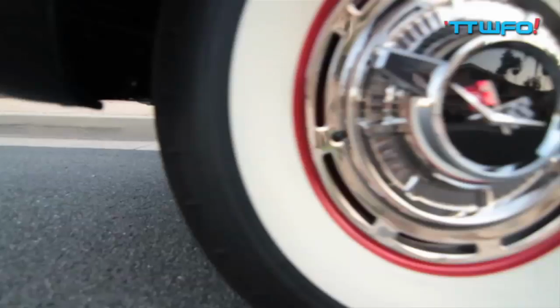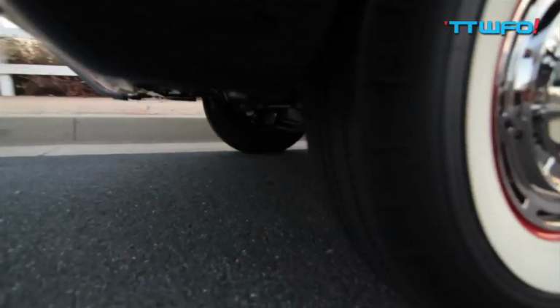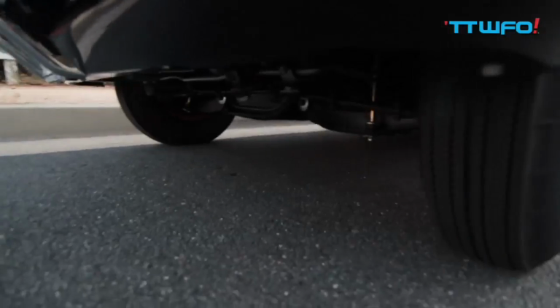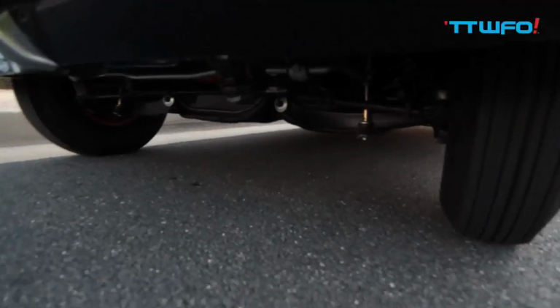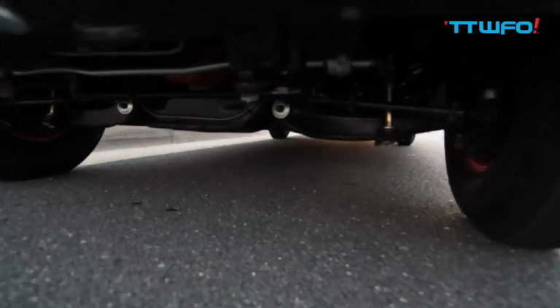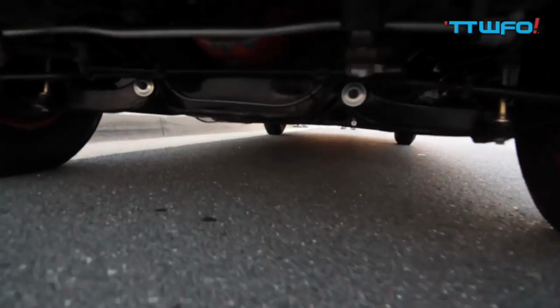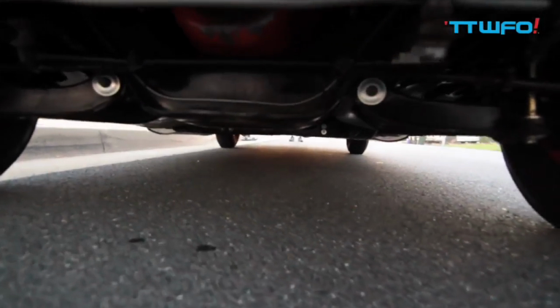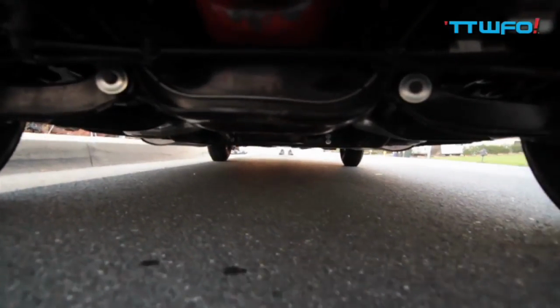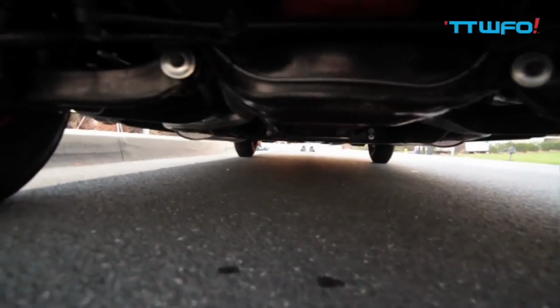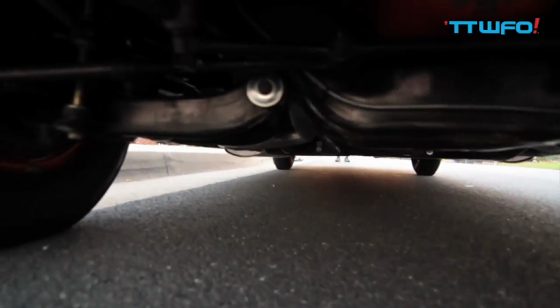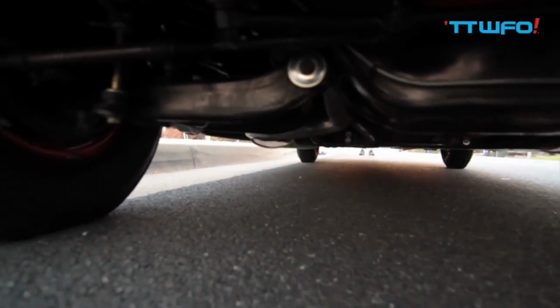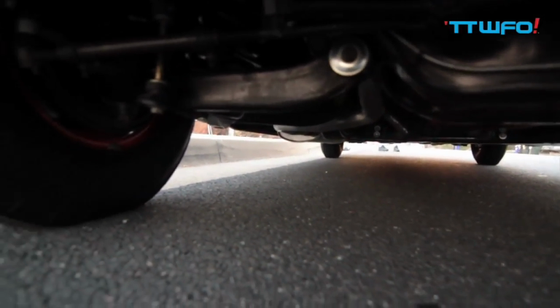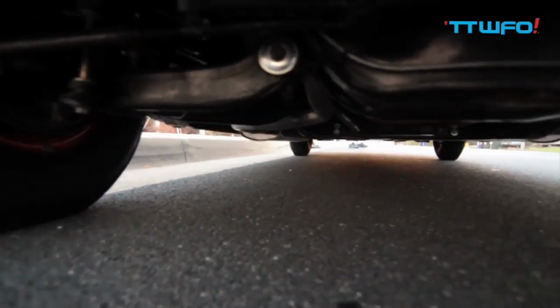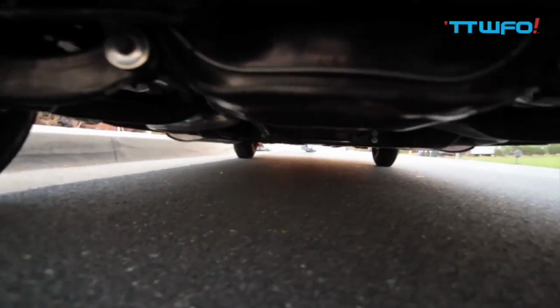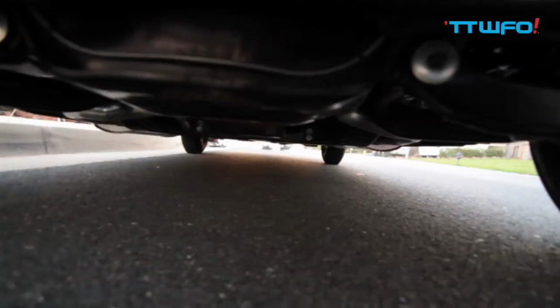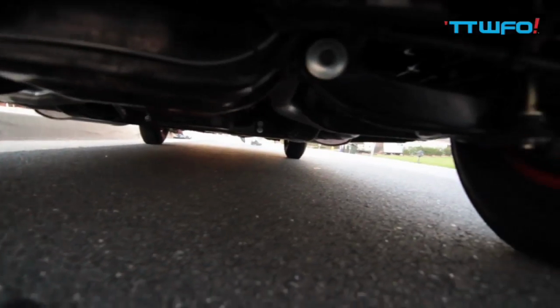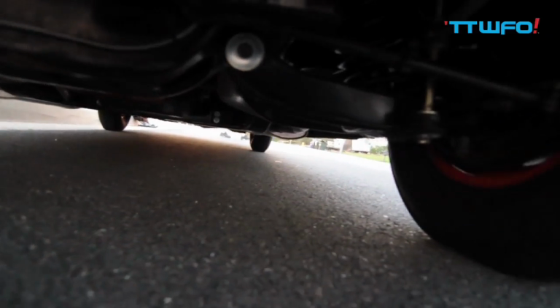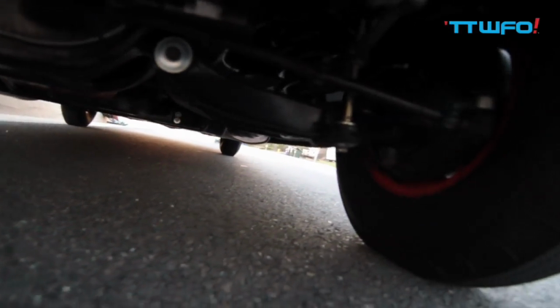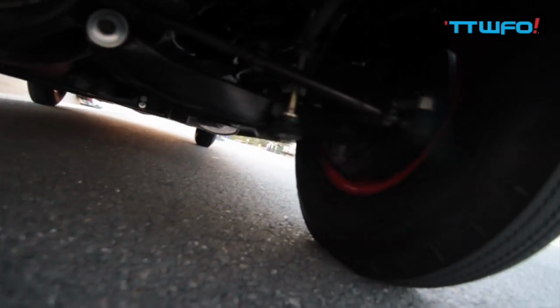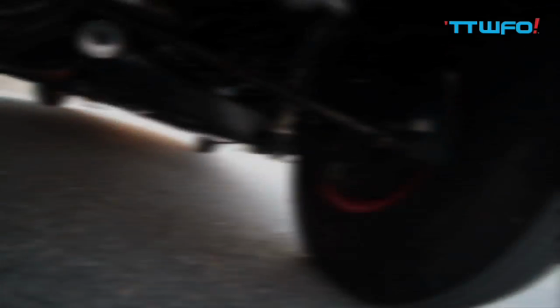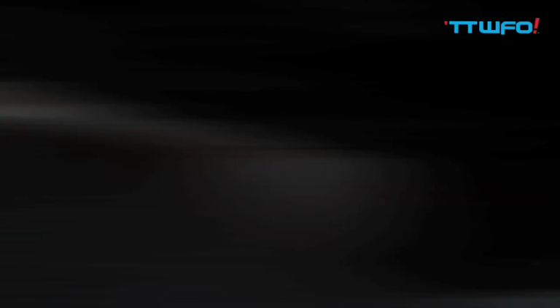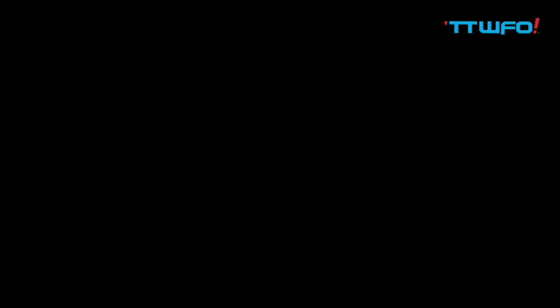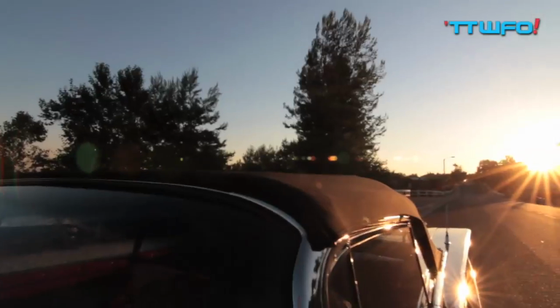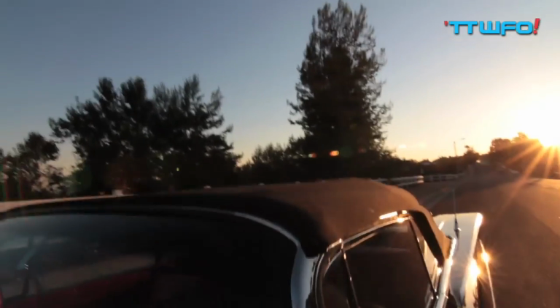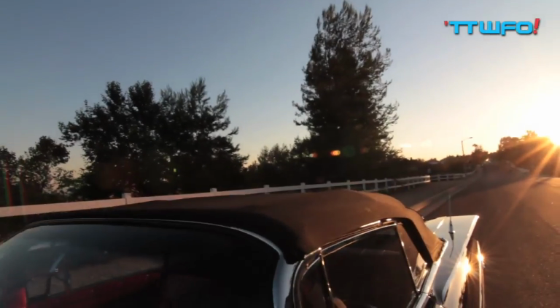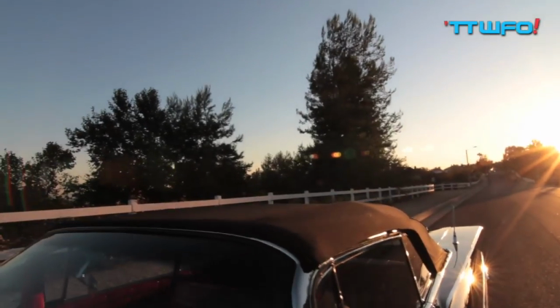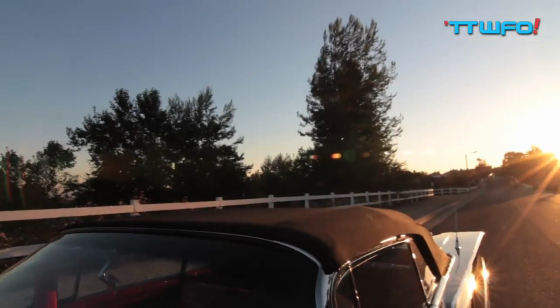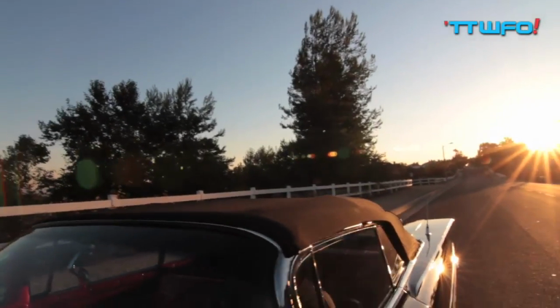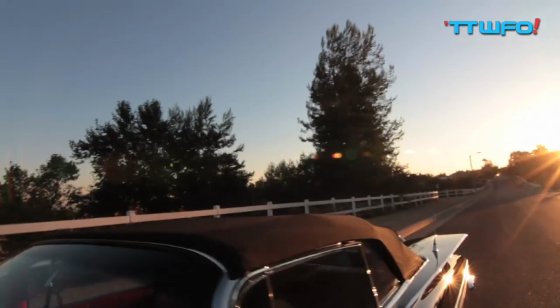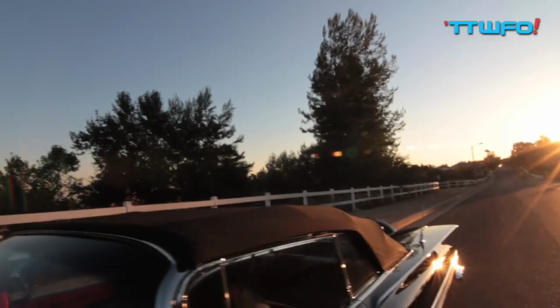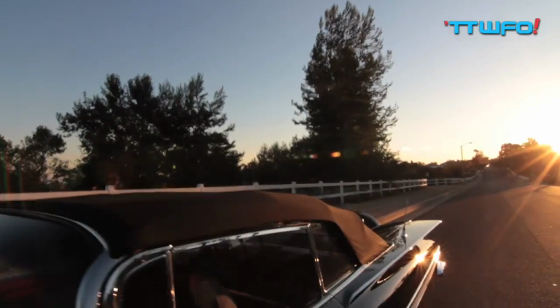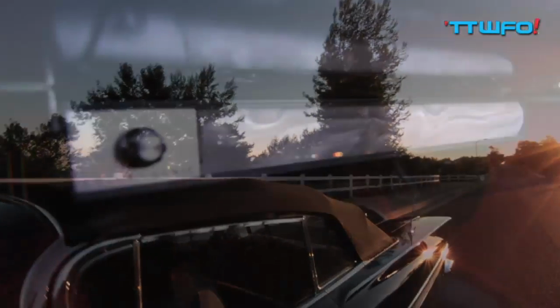I did put OG 59 hub caps with the spinners, OG Firestone tires. I did put a Phantom Canvas material top on it.